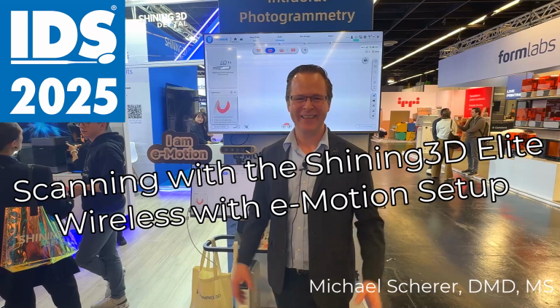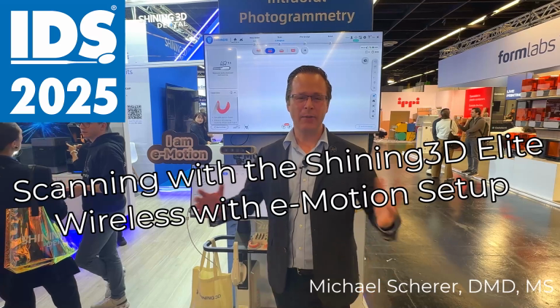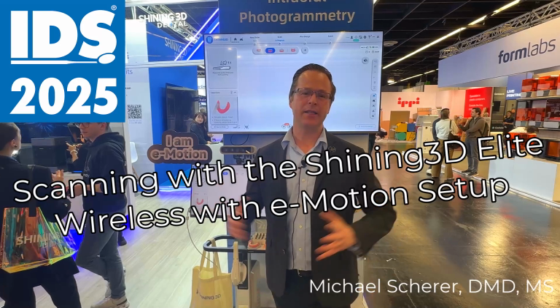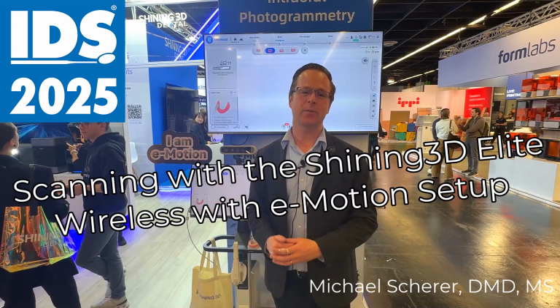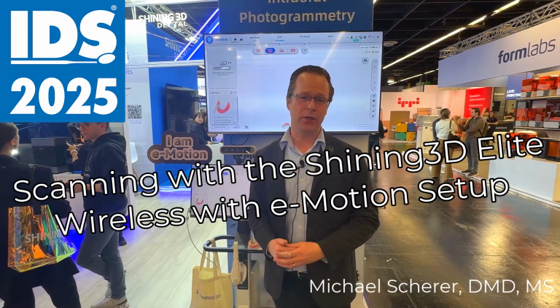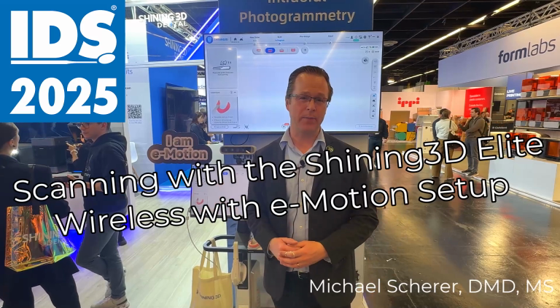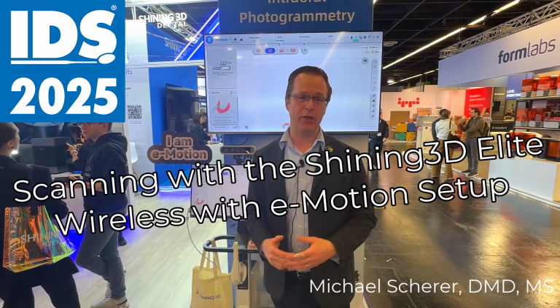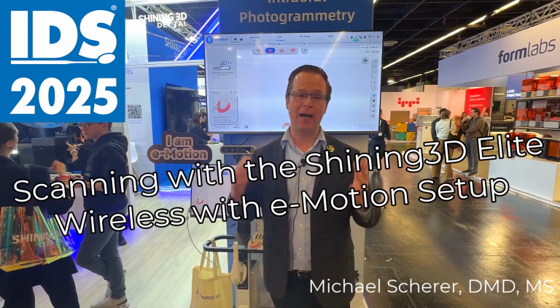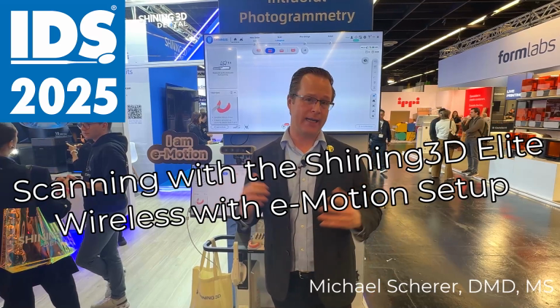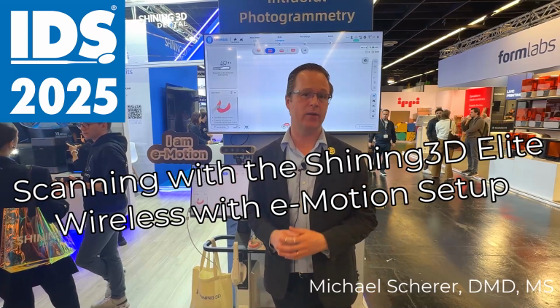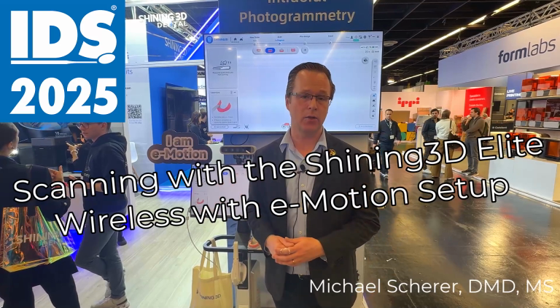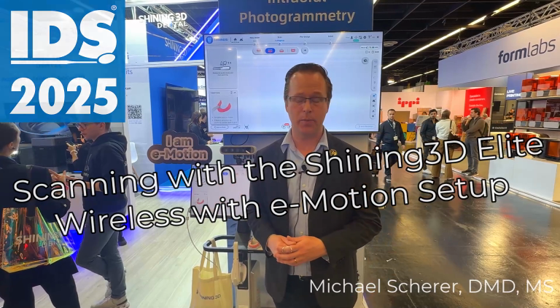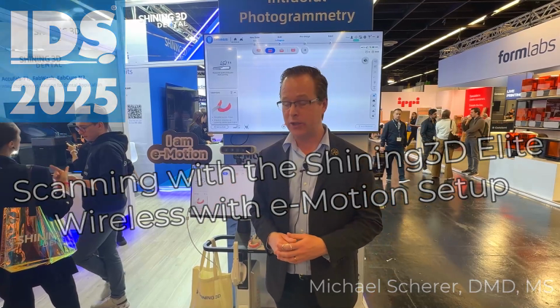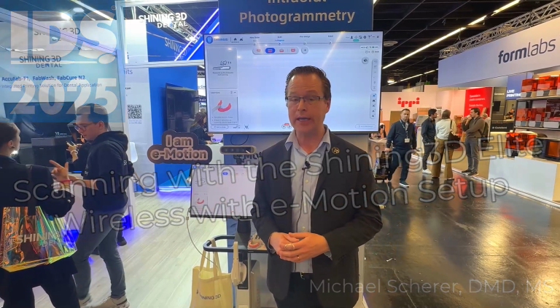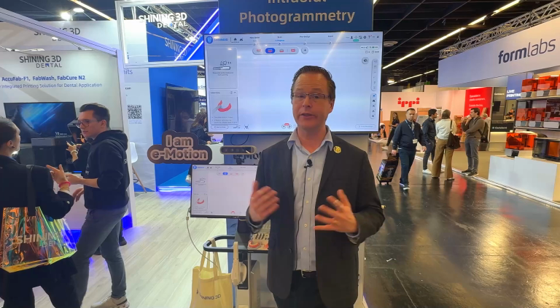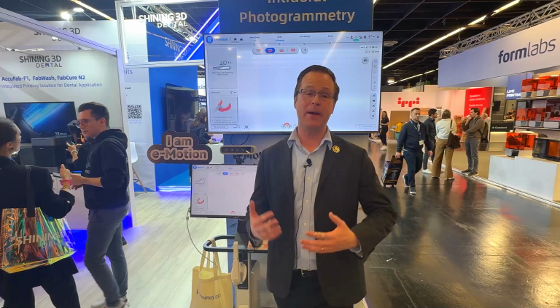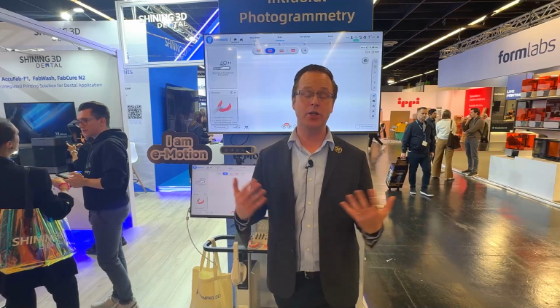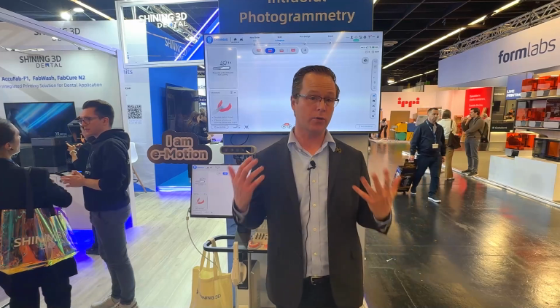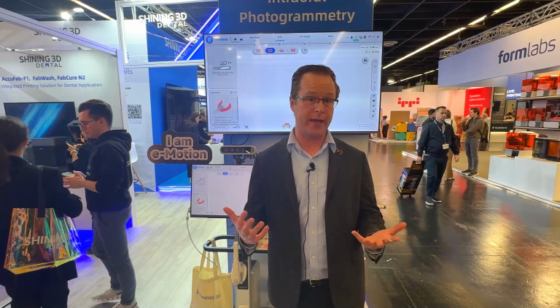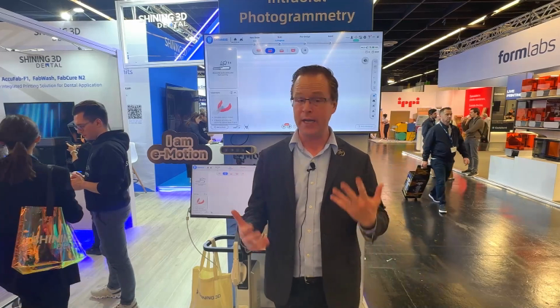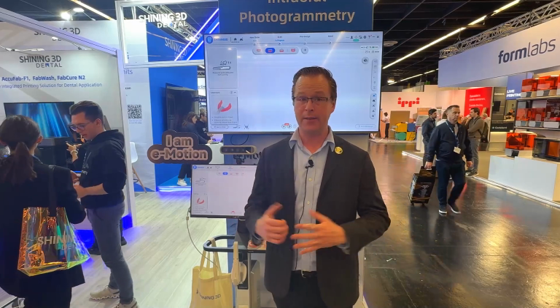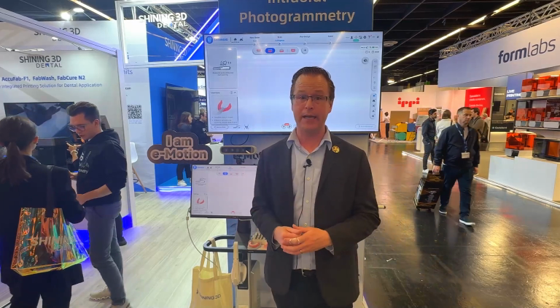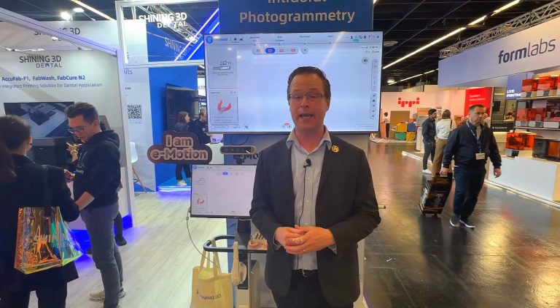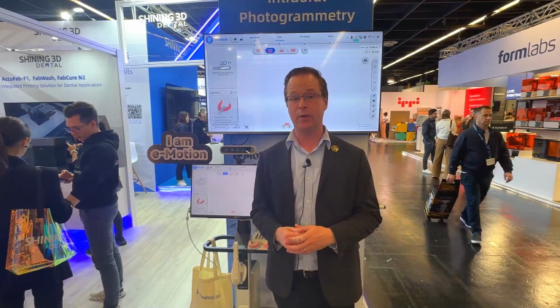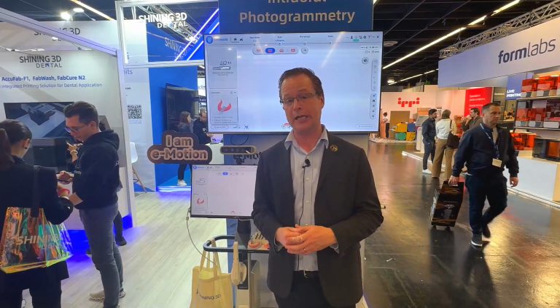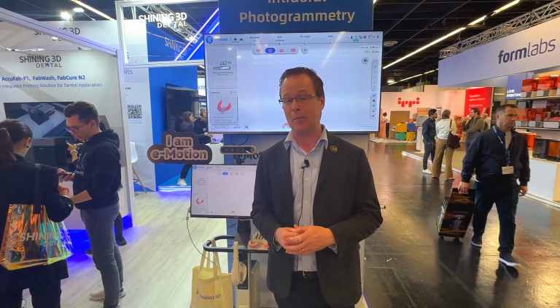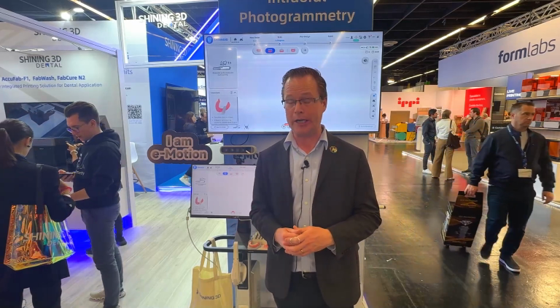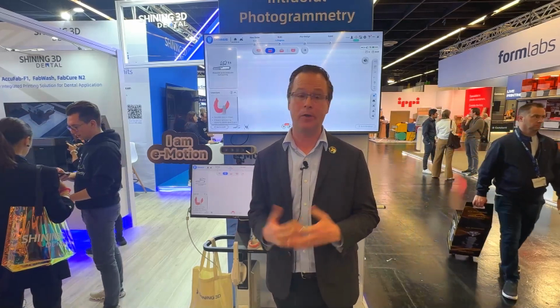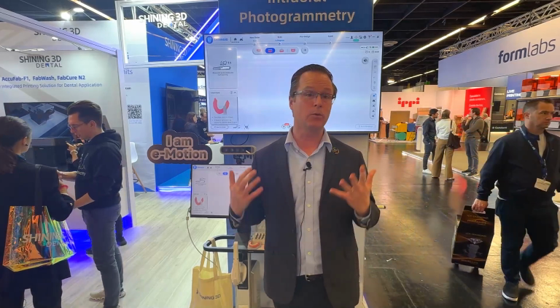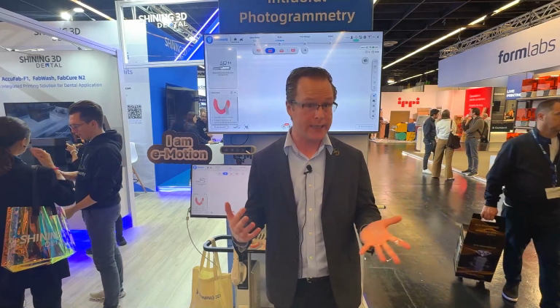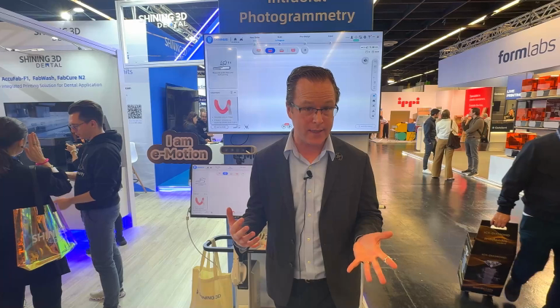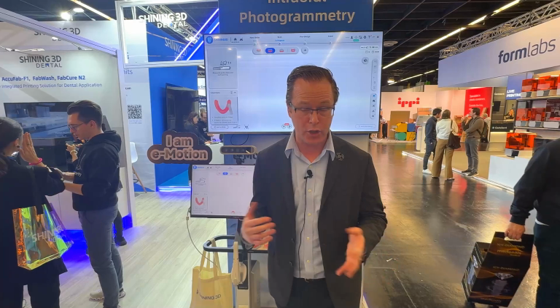Hi everybody, this is Dr. Michael Scheer coming to you from IDS here in Cologne, Germany, talking a little bit about intraoral scanners and some of the latest scanners that we're seeing on the market and the big releases at the show.